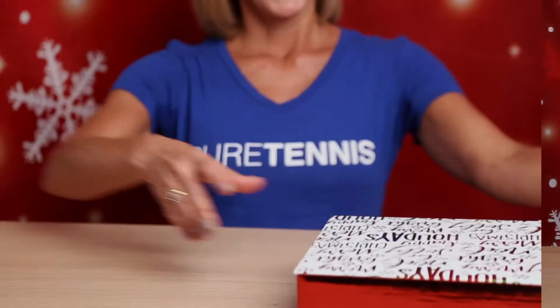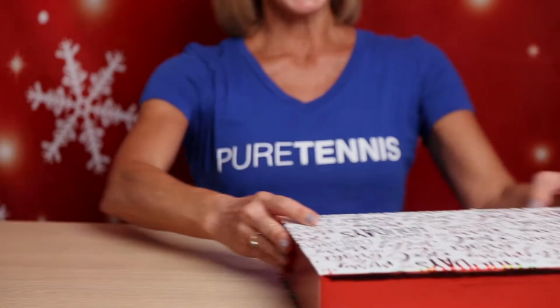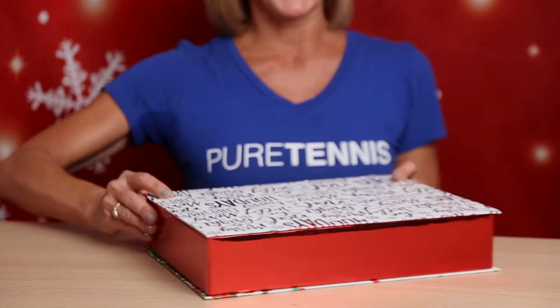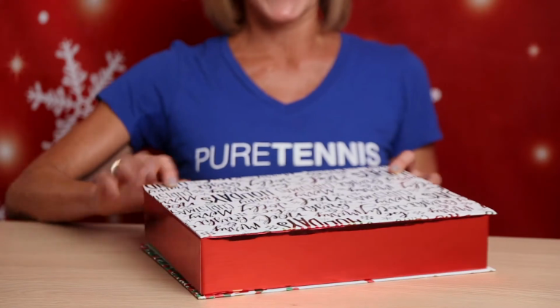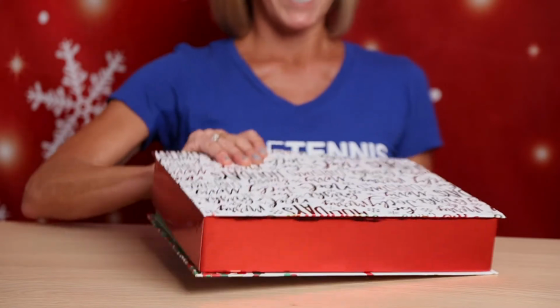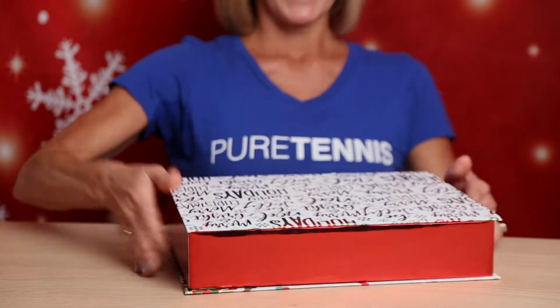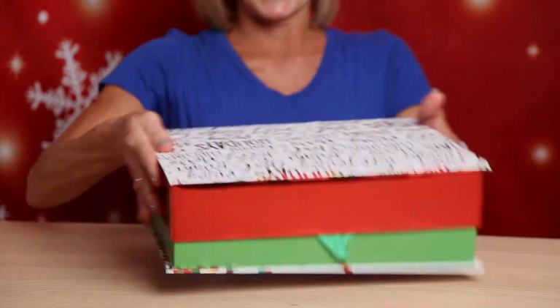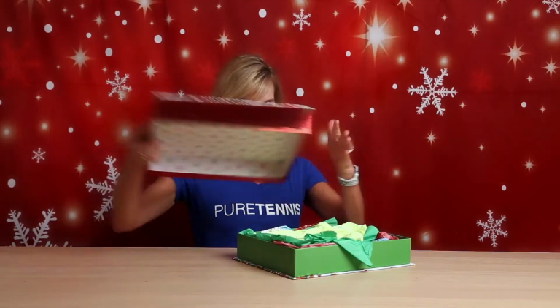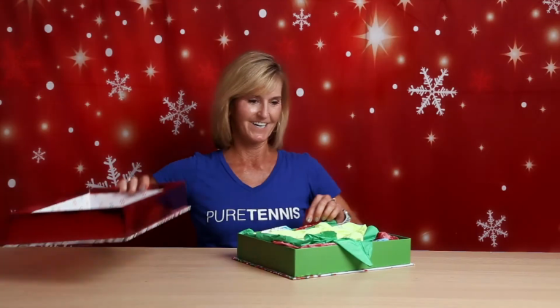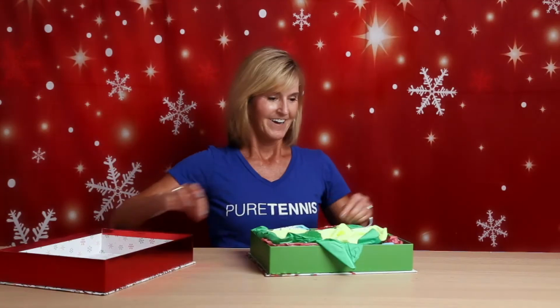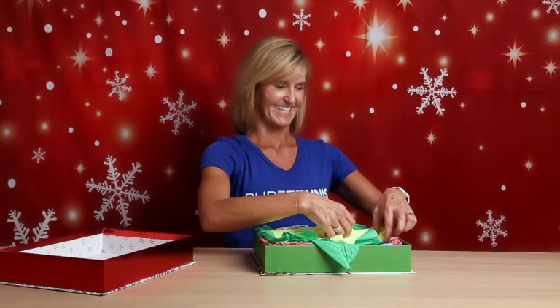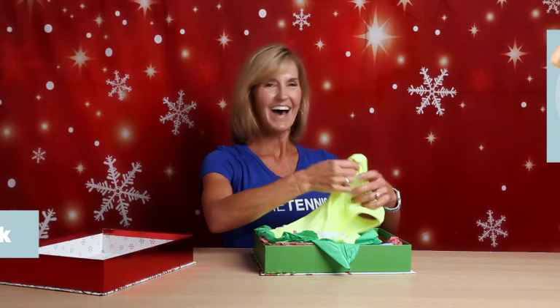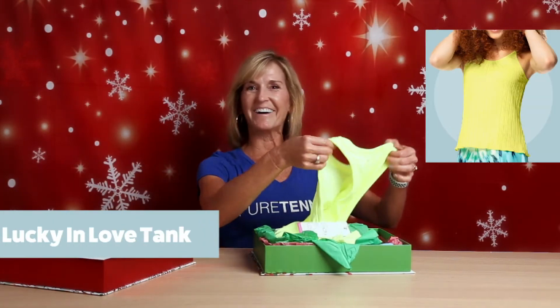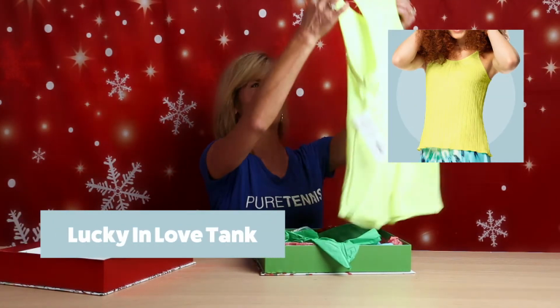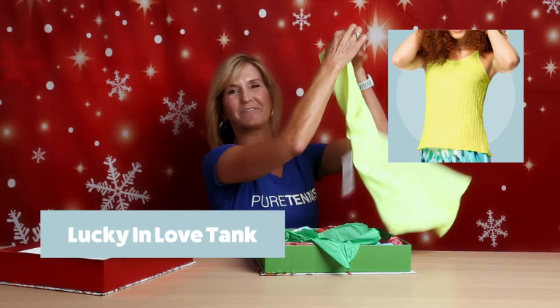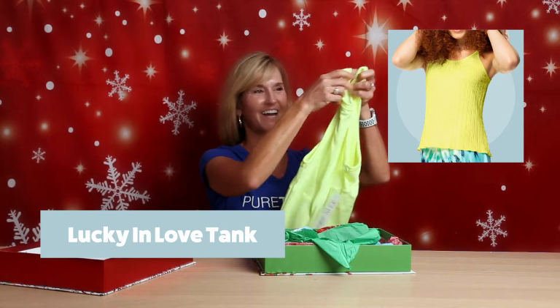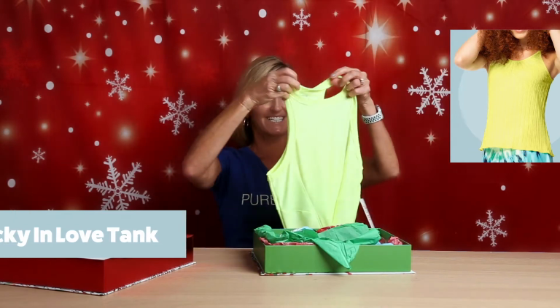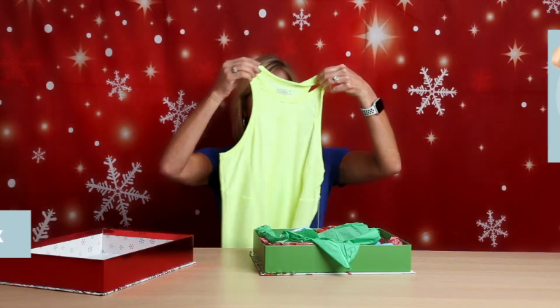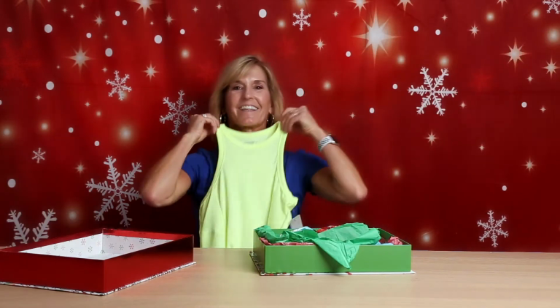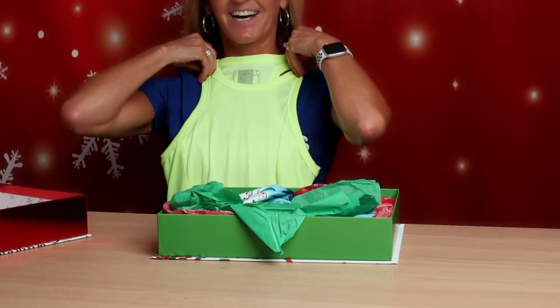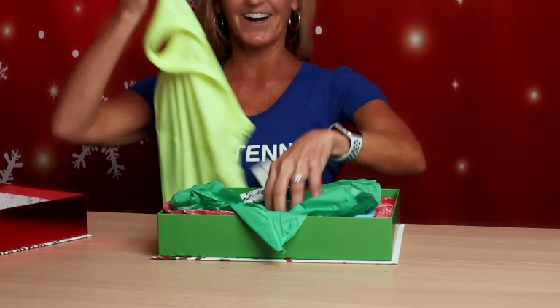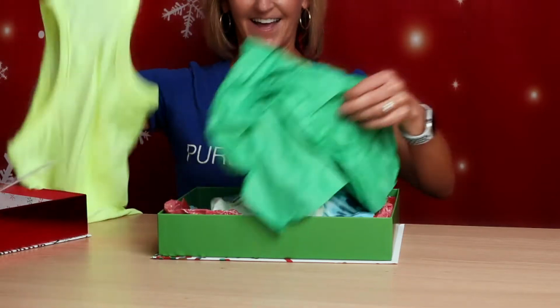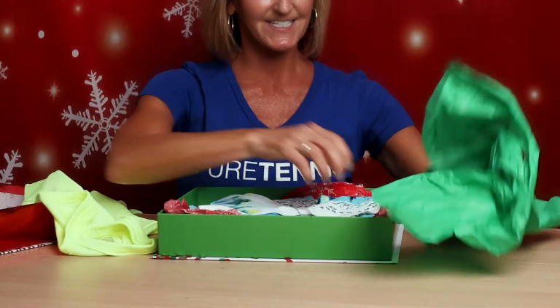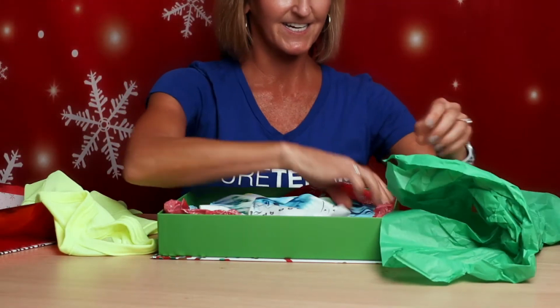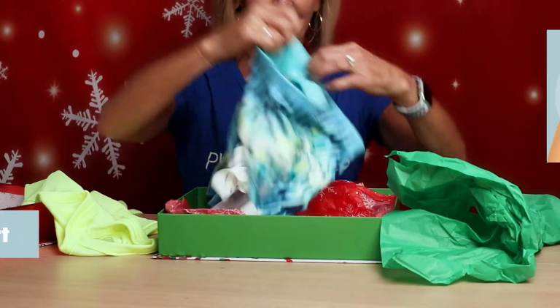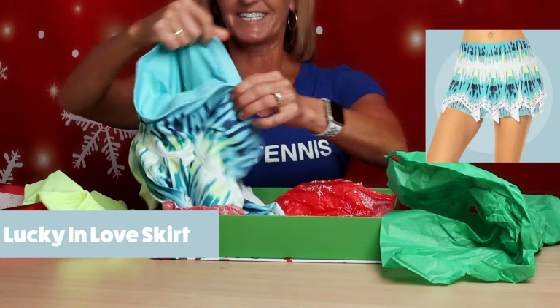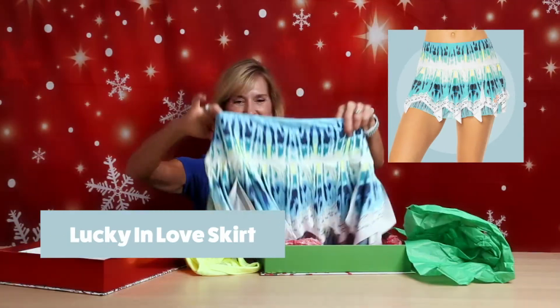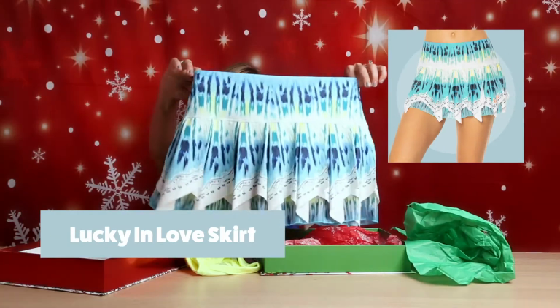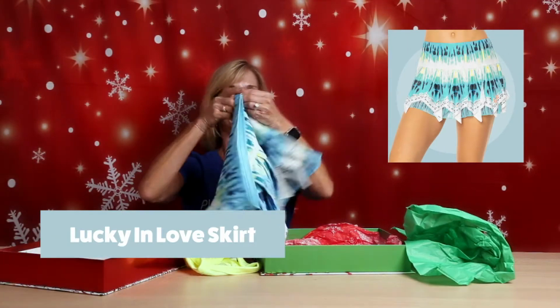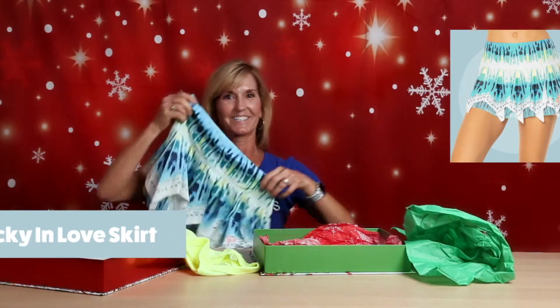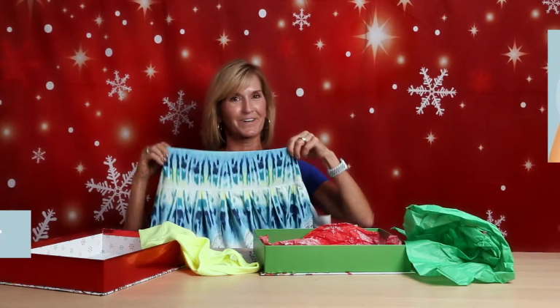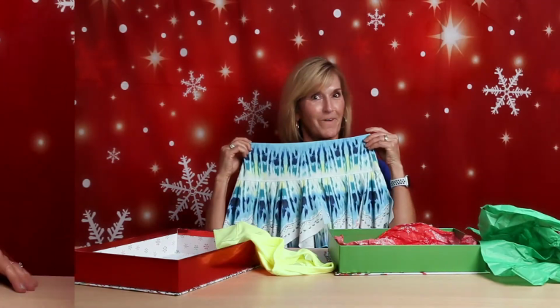The next gift — Lucky in Love! One of my favorite brands. Love this color. And a tie-dye skirt? Oh my goodness, somebody knows me well.